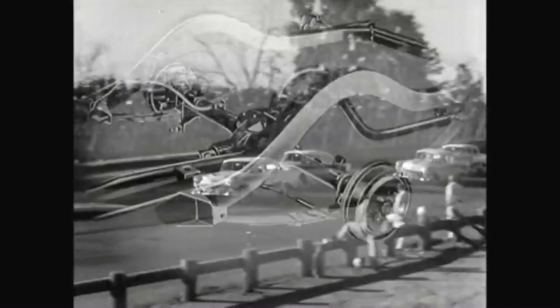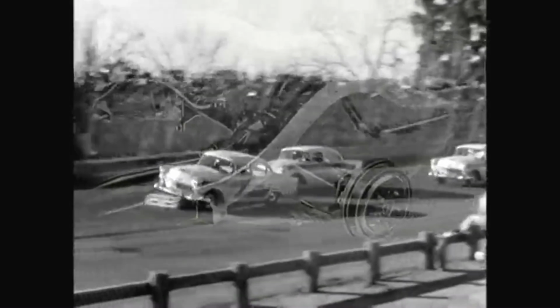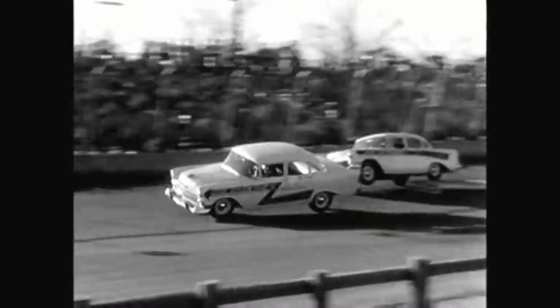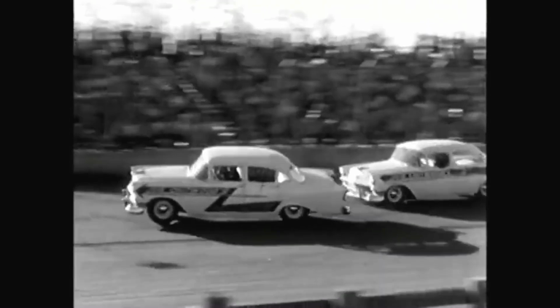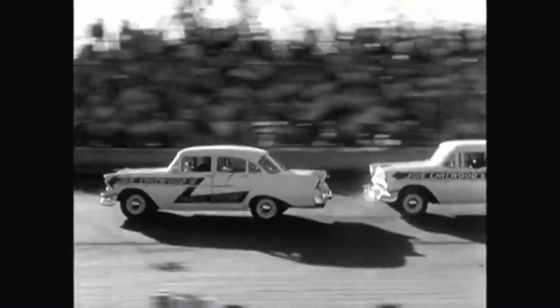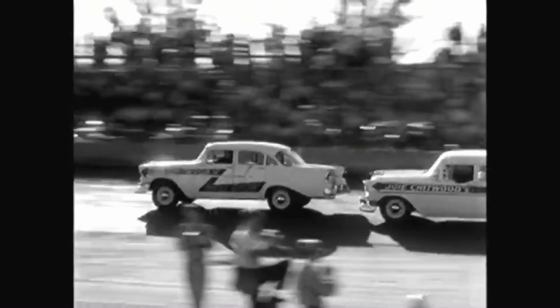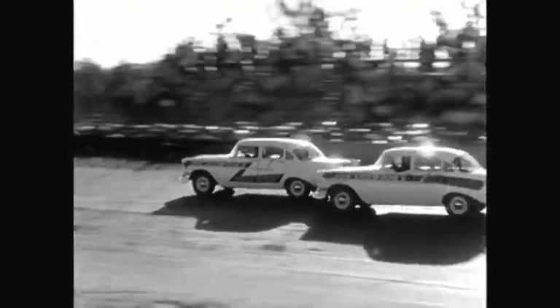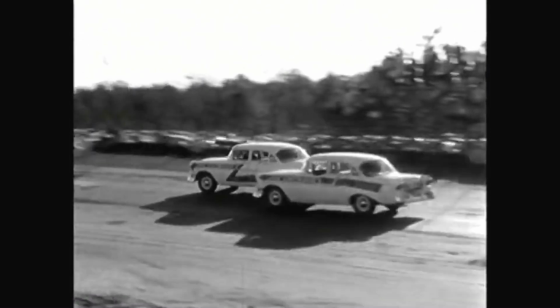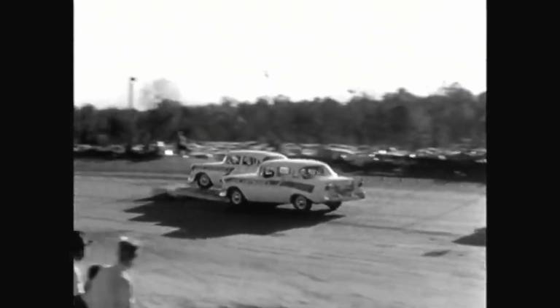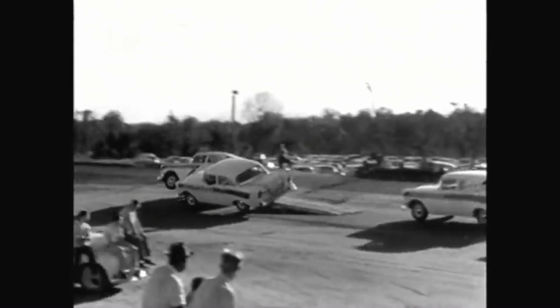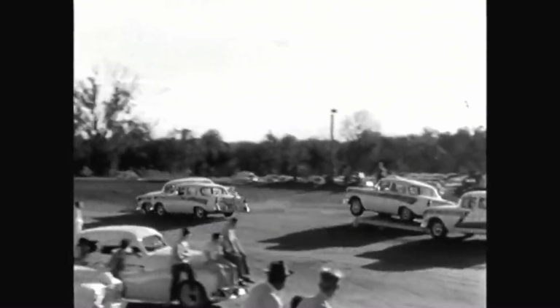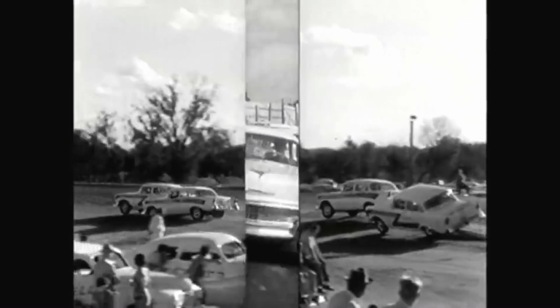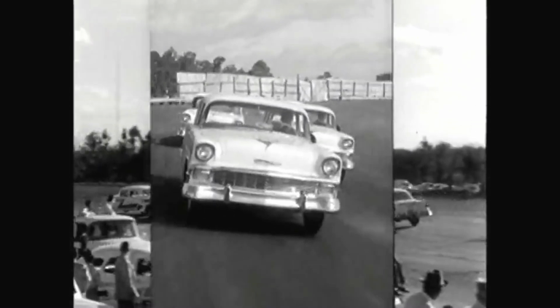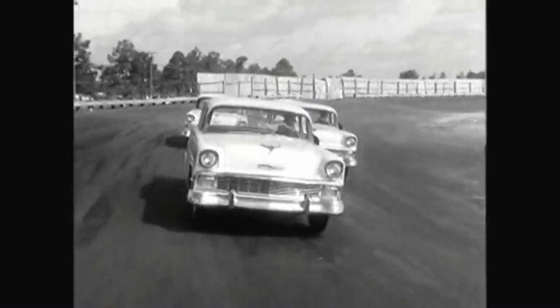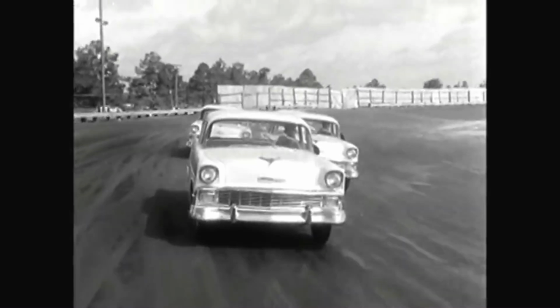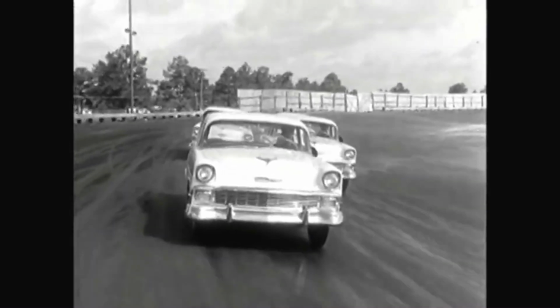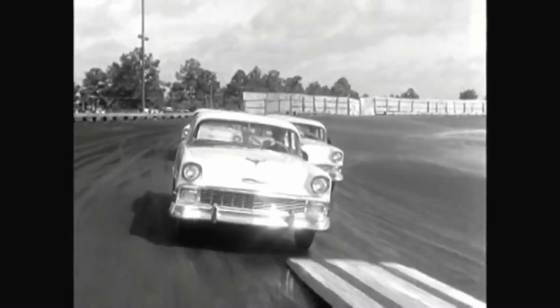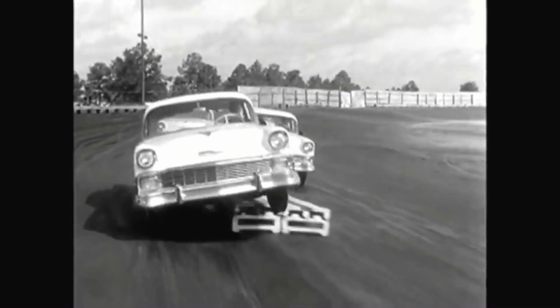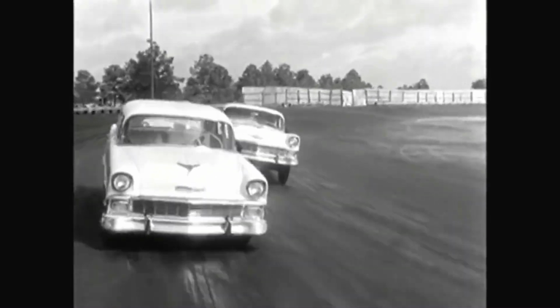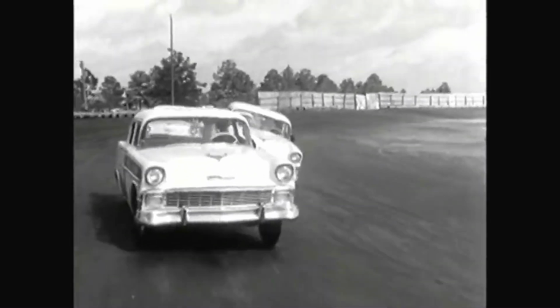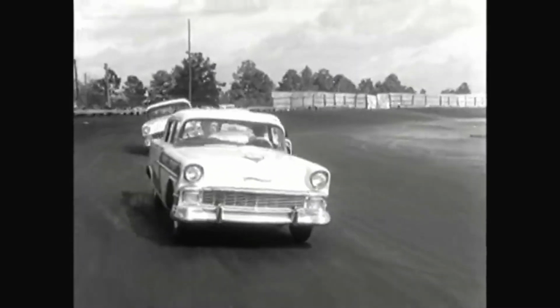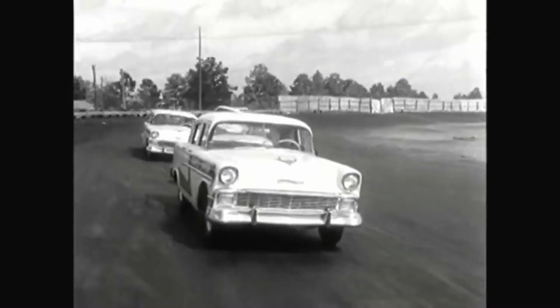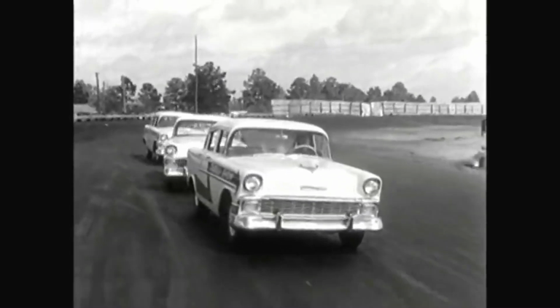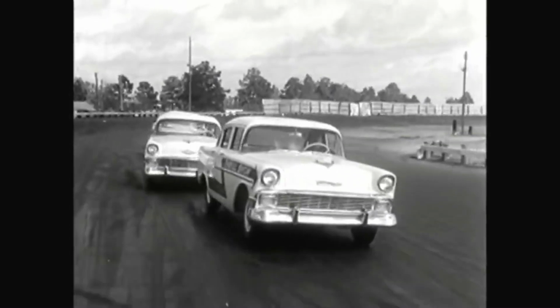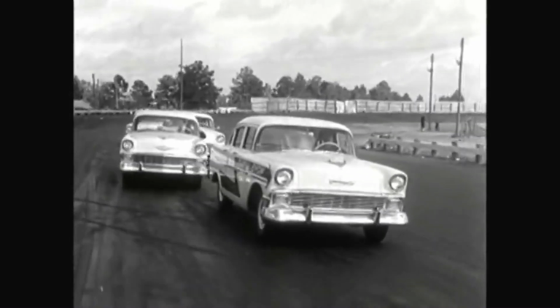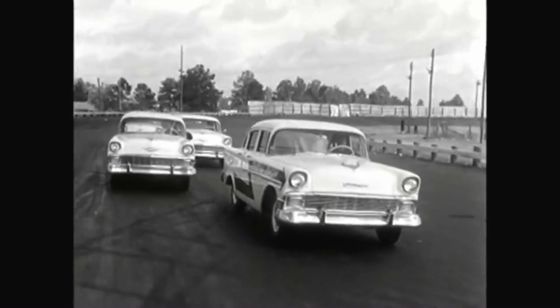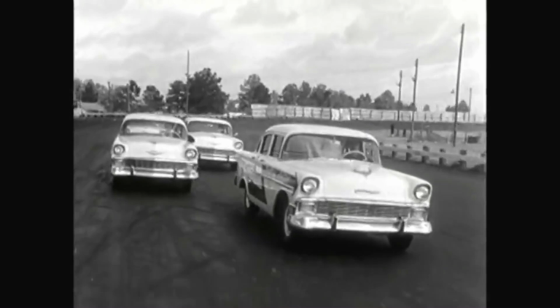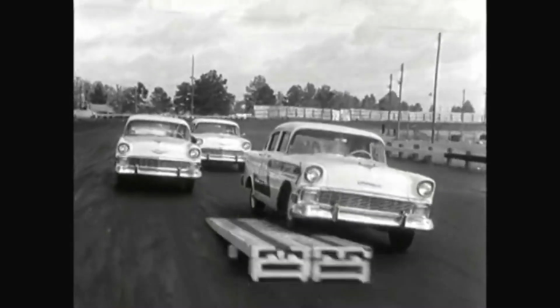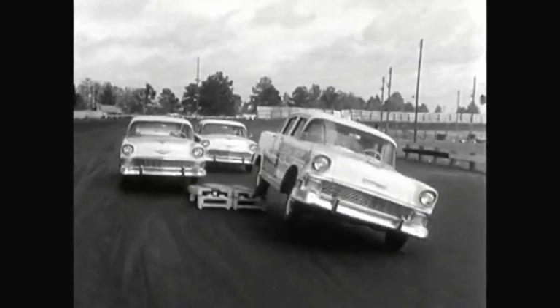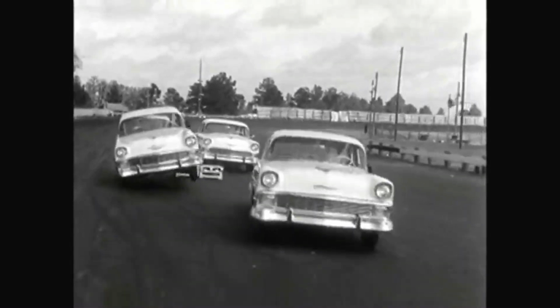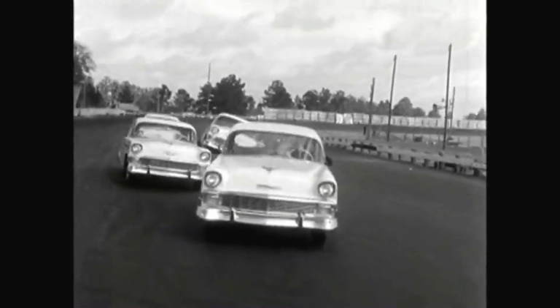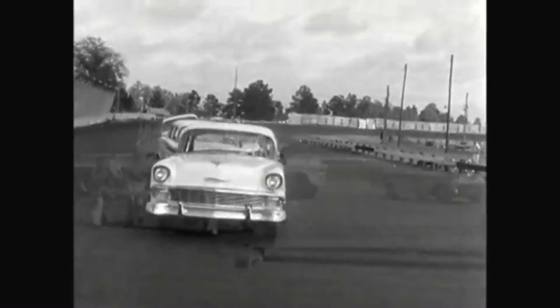Routines like this could be a tough, nerve-wracking grind. But behind the wheel of a Chevrolet, they're just the smooth, easy-handling pleasure that's tops in our book and can be the same for any driver who chooses a Chevrolet.